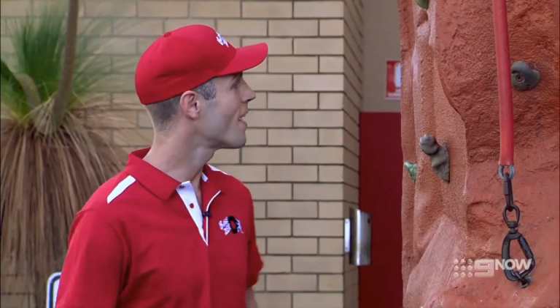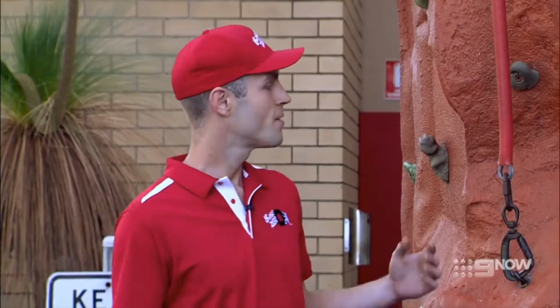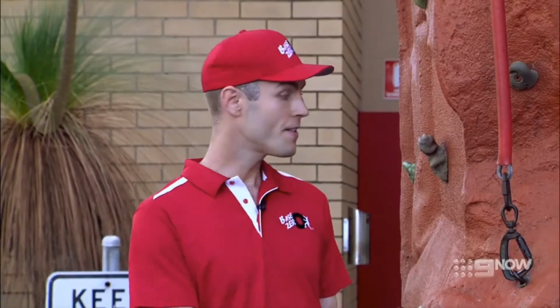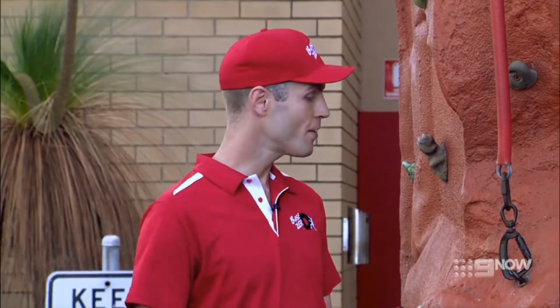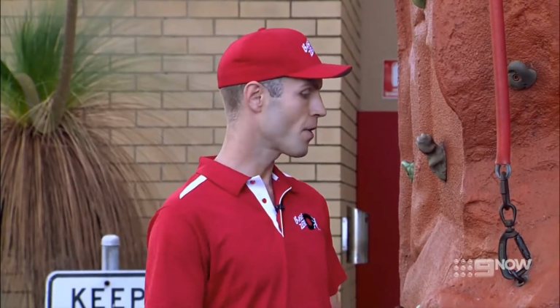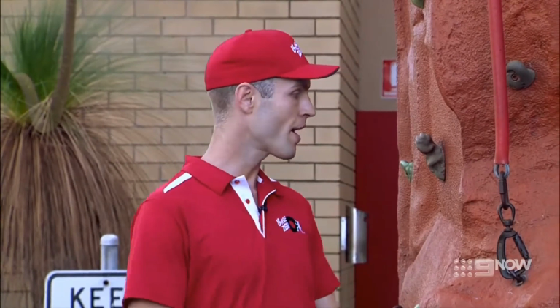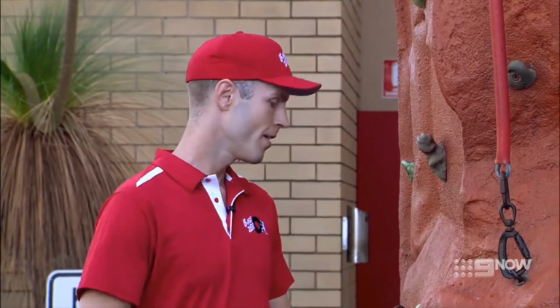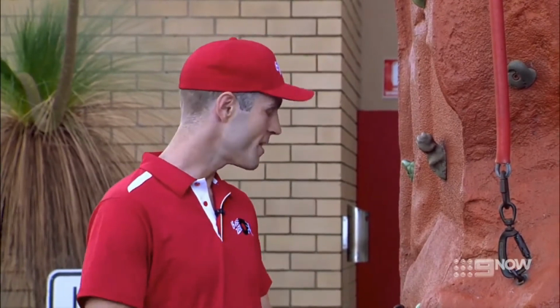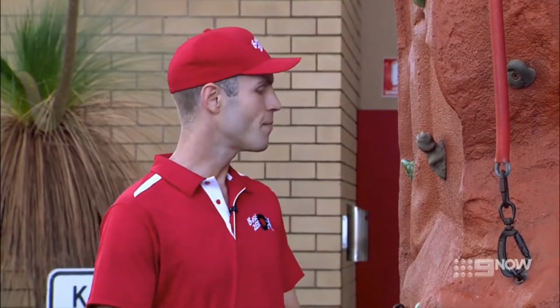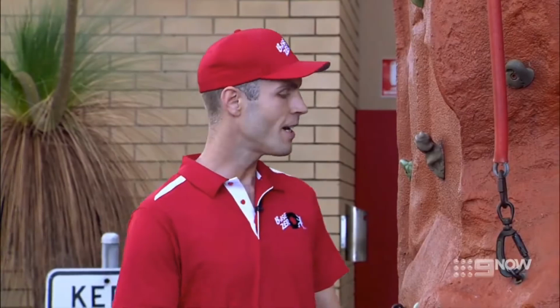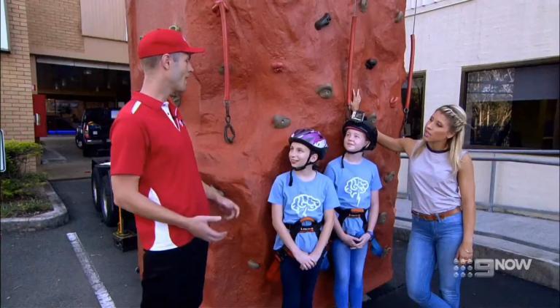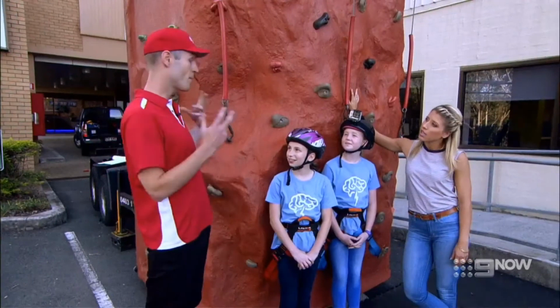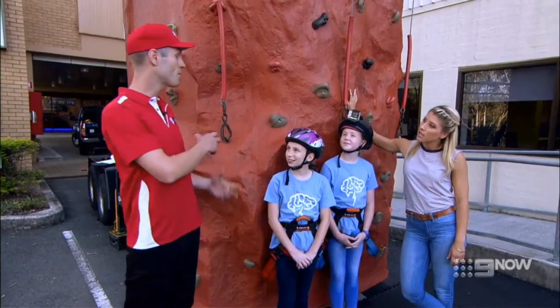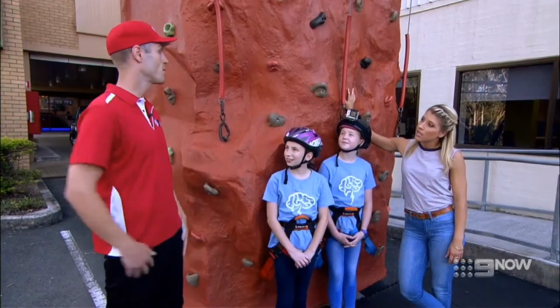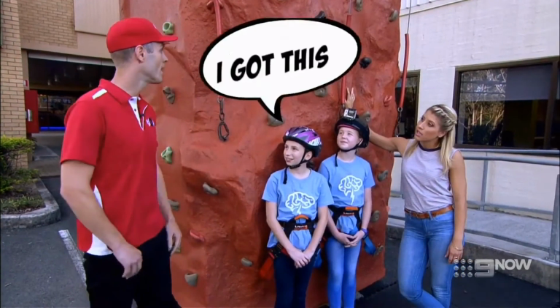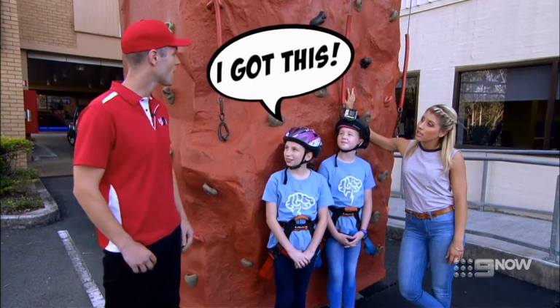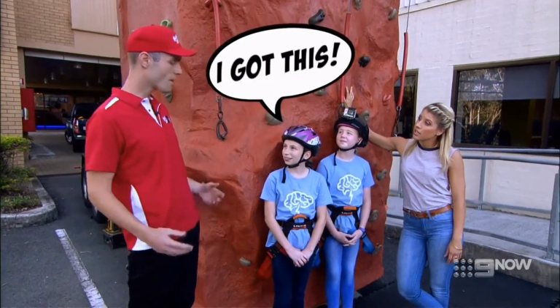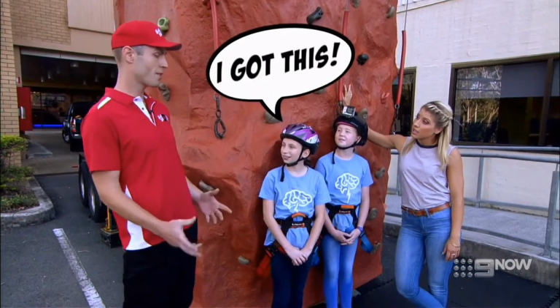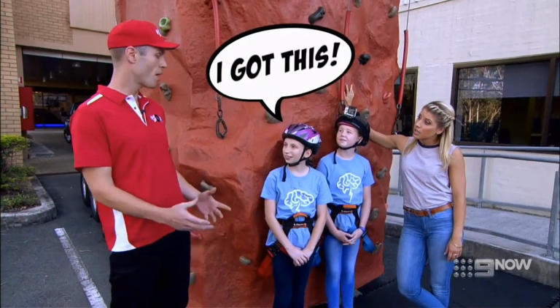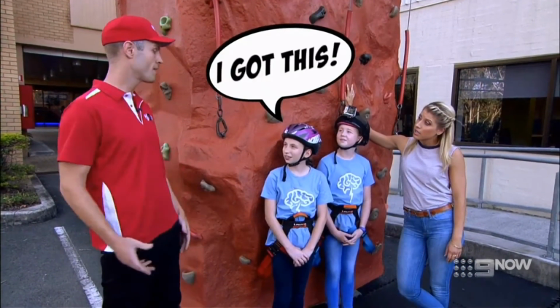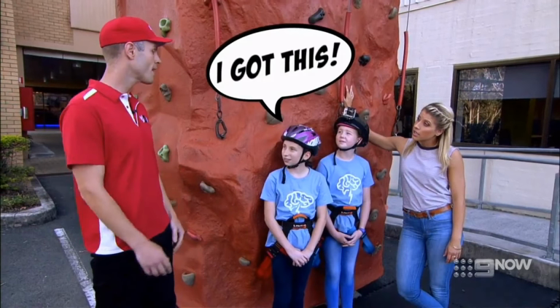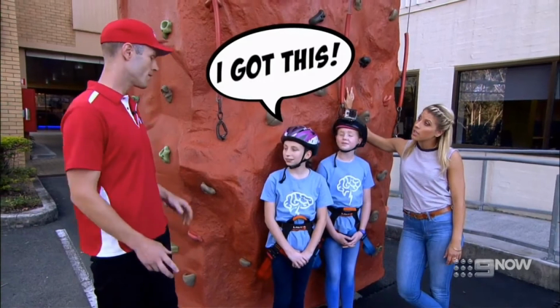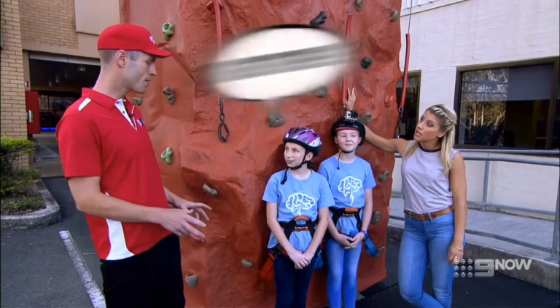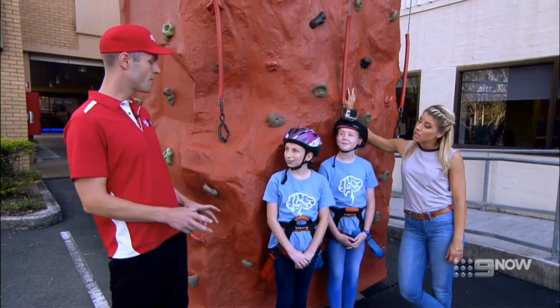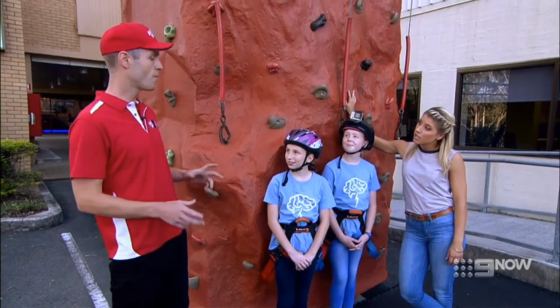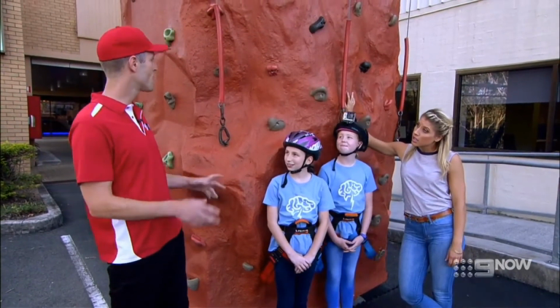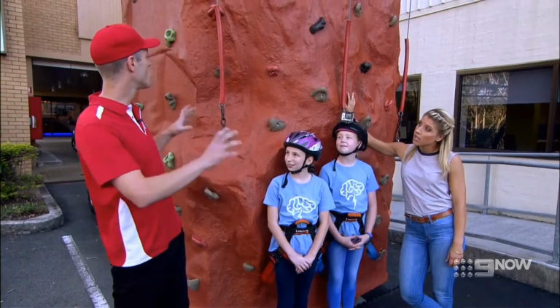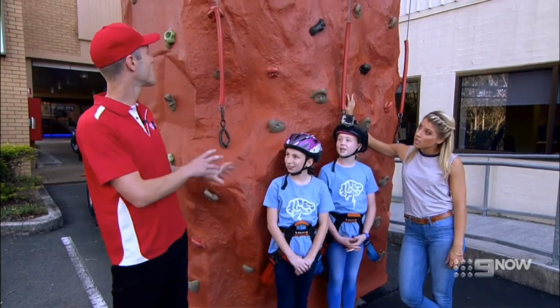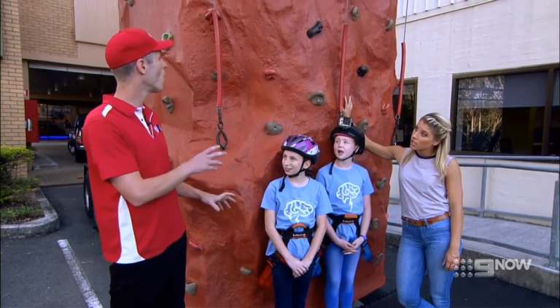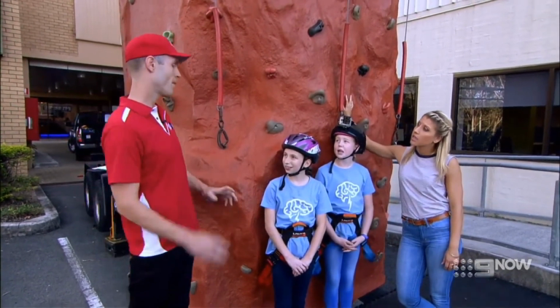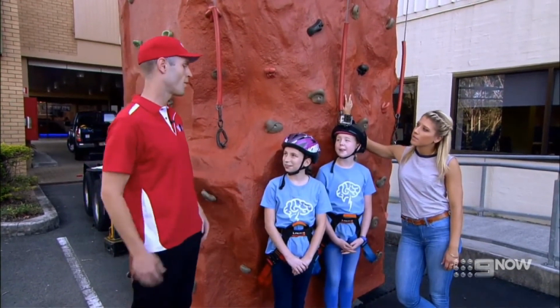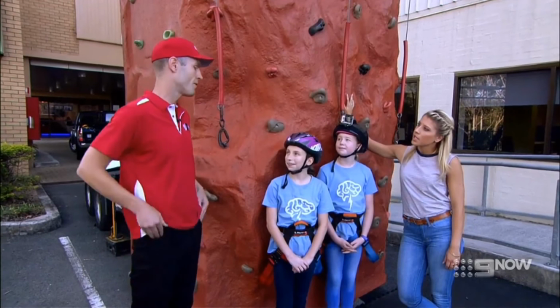Climbing is a pretty holistic activity. It involves a lot of strength, you need some flexibility, and you also need a bit of mental toughness as well. Climbers climb fast generally by improving their technique. There's a lot of things you can do in terms of balance and the way that you position yourself on the wall that makes you climb a lot more efficiently.